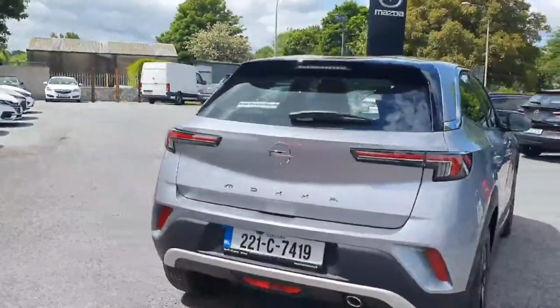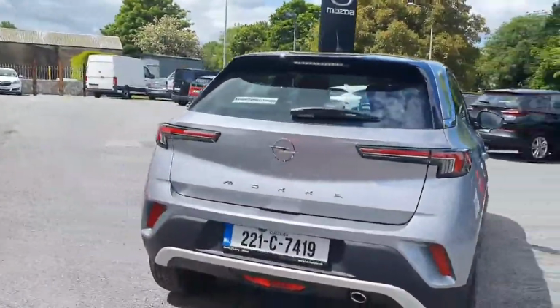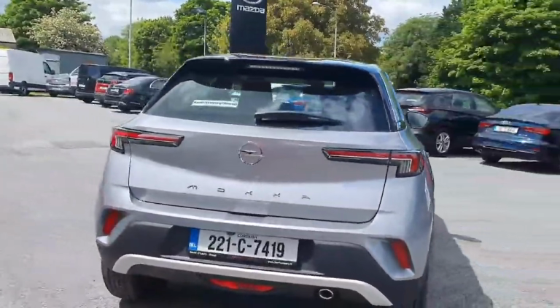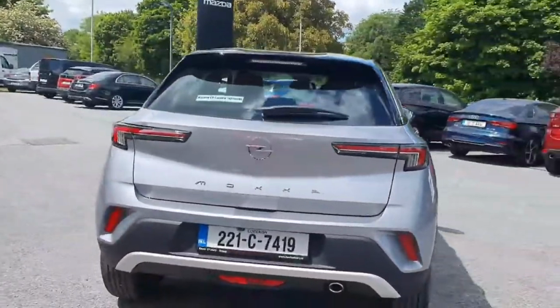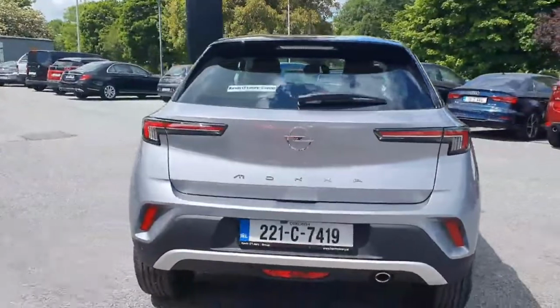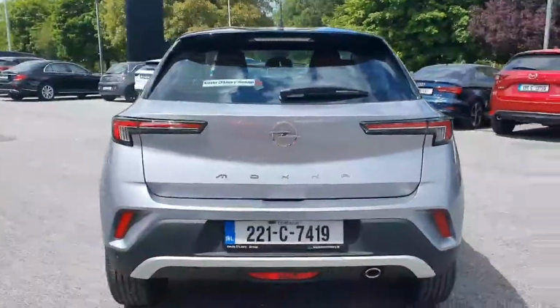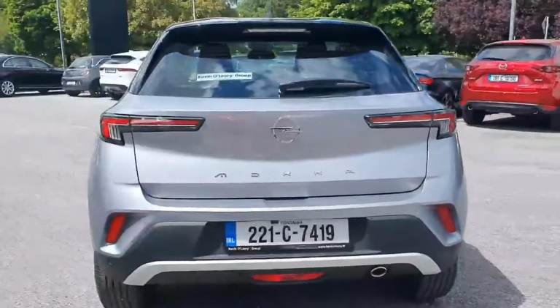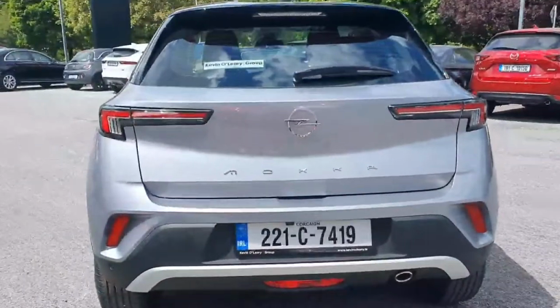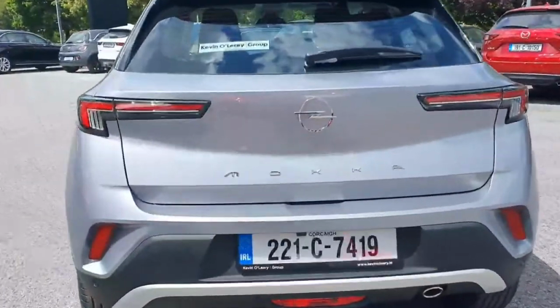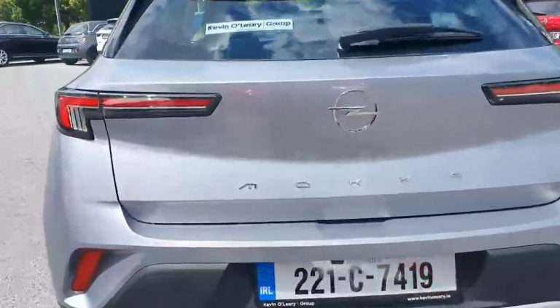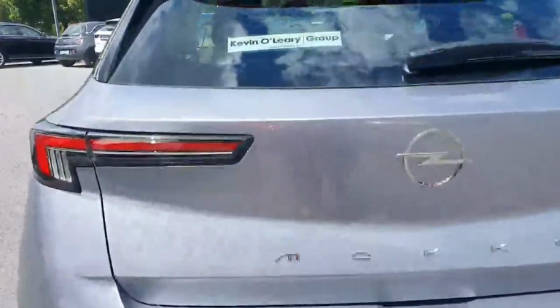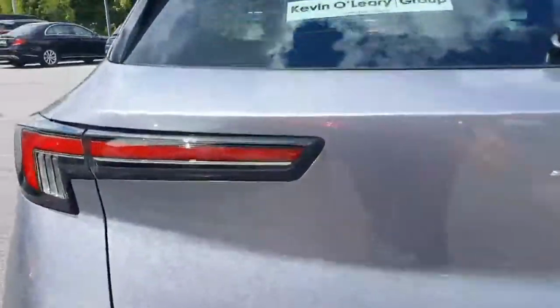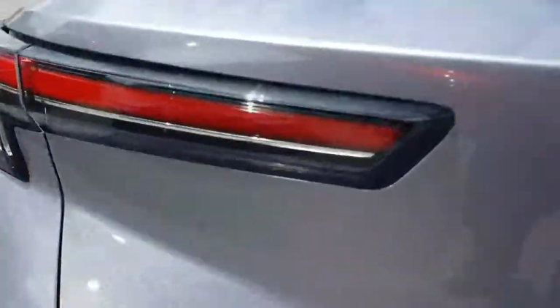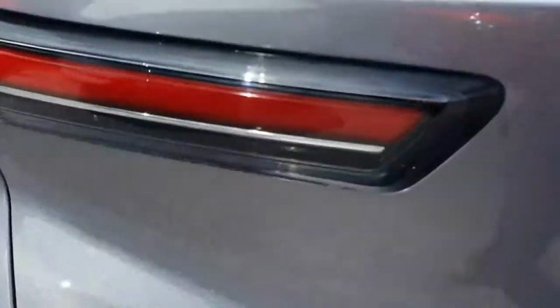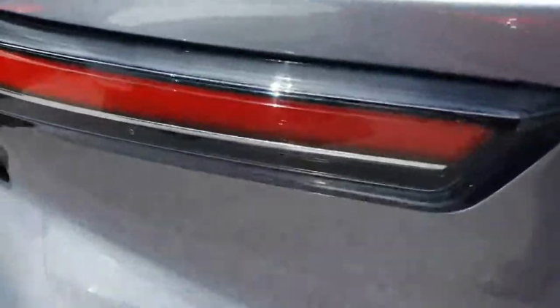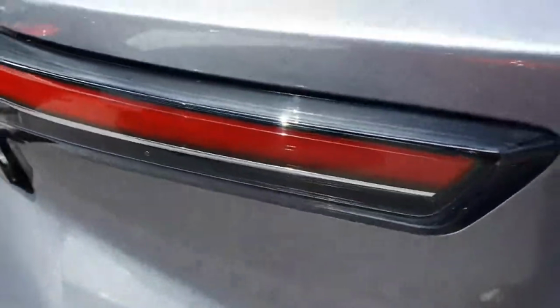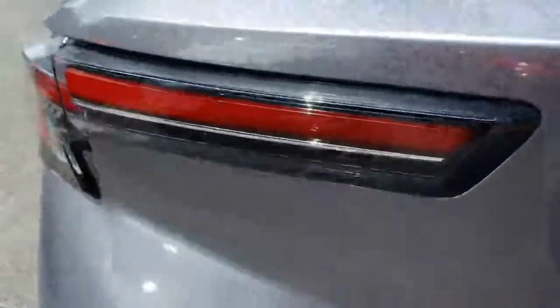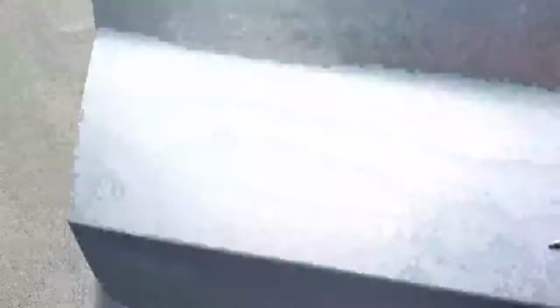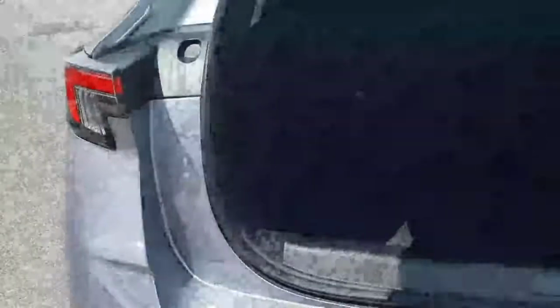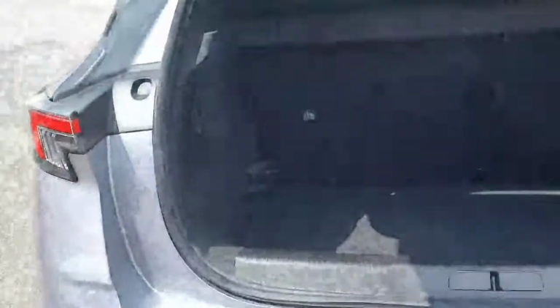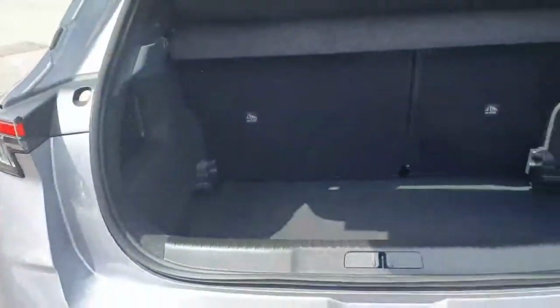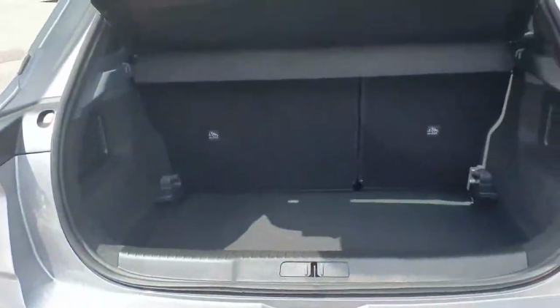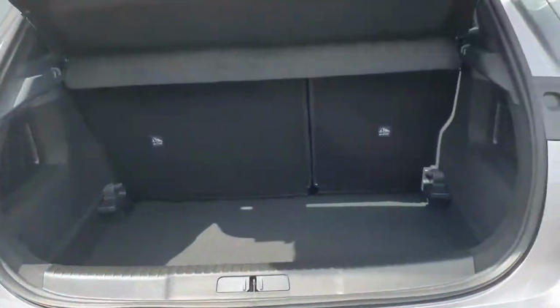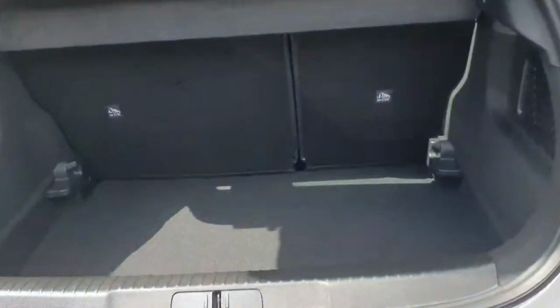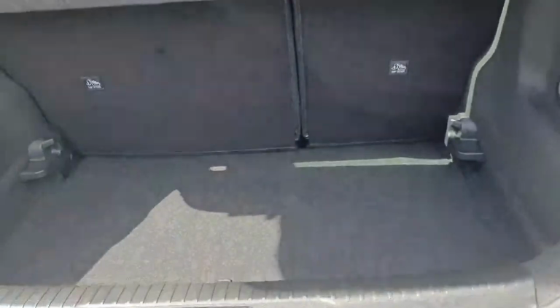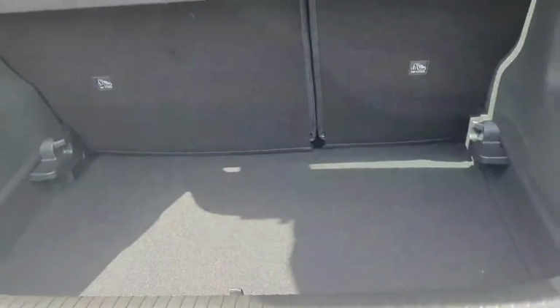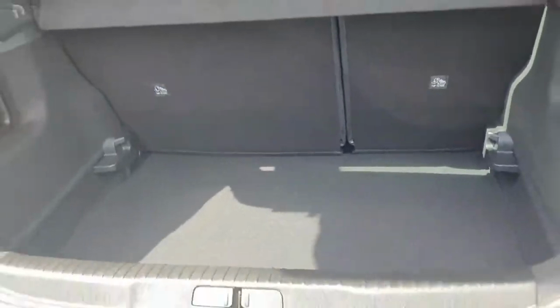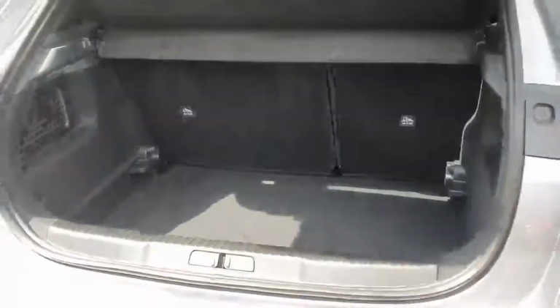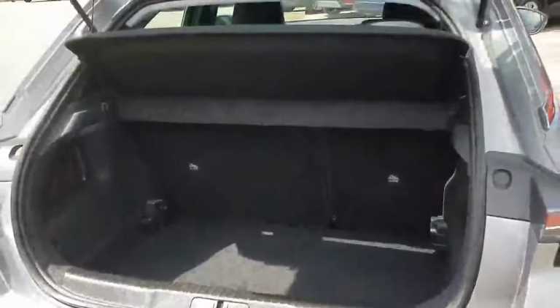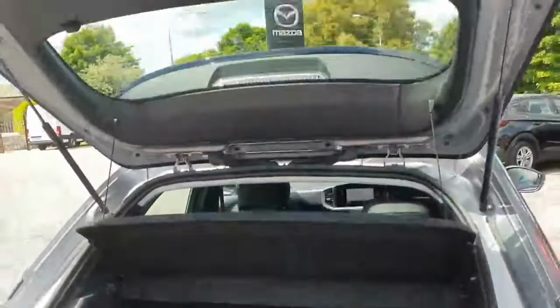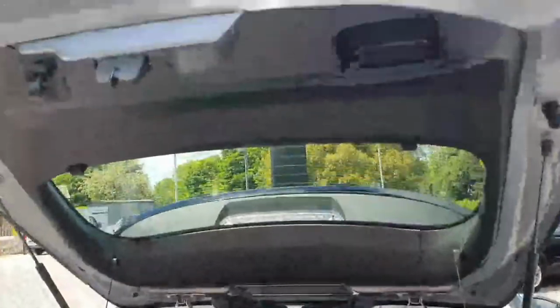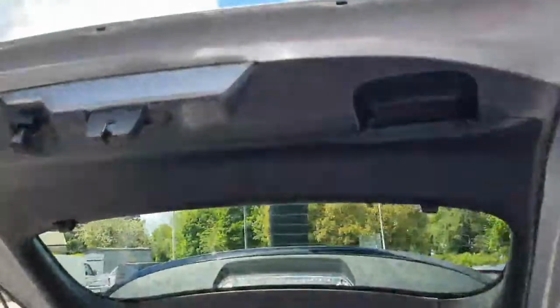That's the view from behind. You have your parking sensors along with your reversing camera that I'll show you inside as well. Just popping open the boot — lovely spacious boot with nice easy access in and out the back.